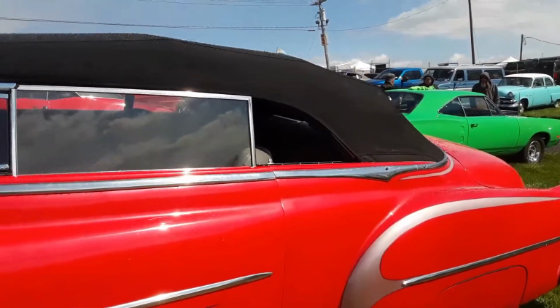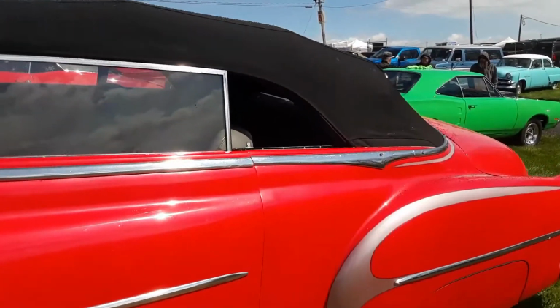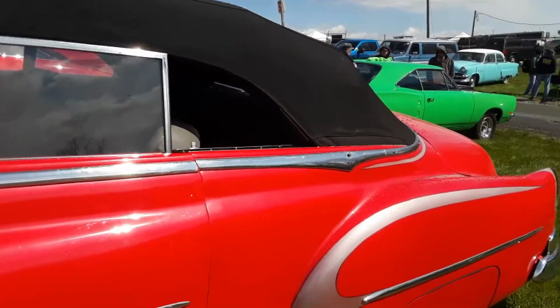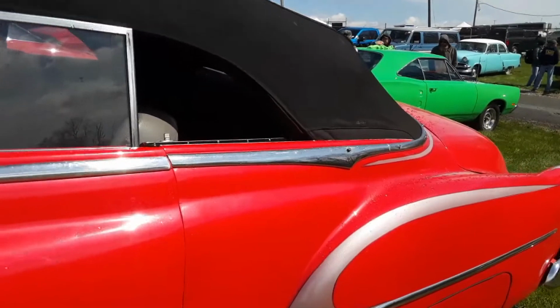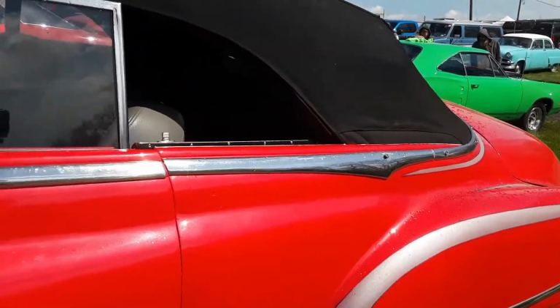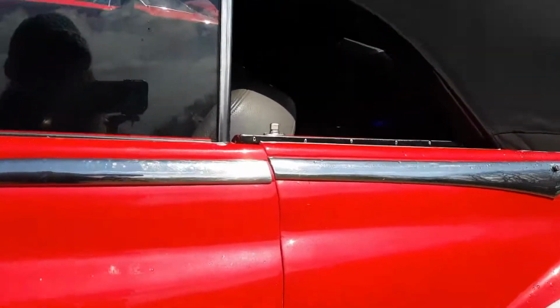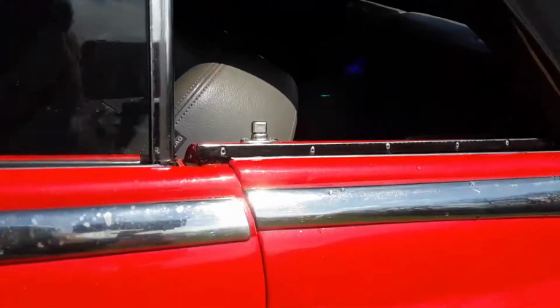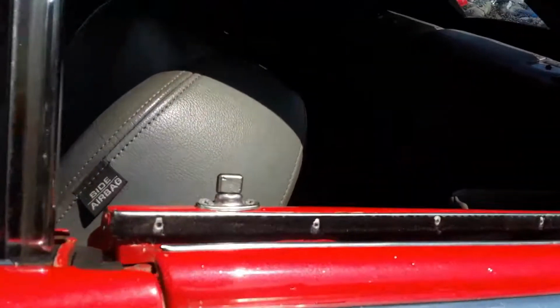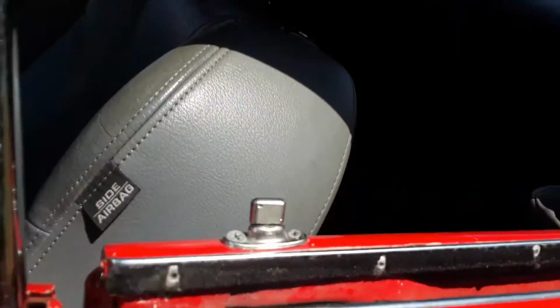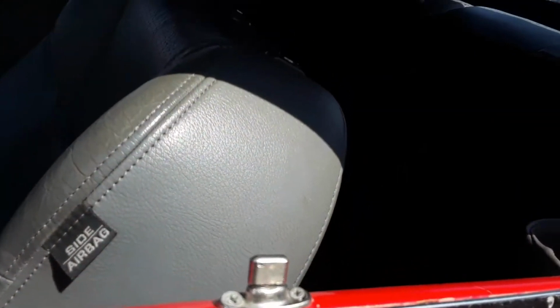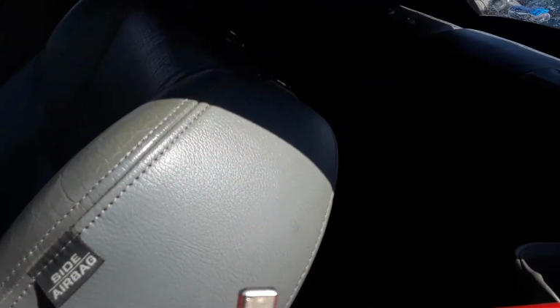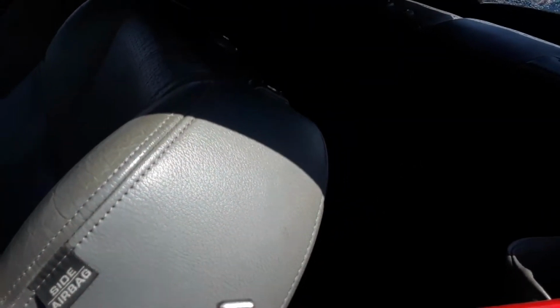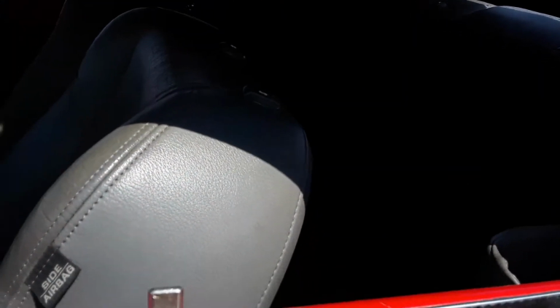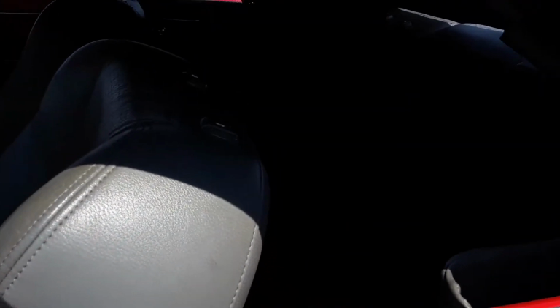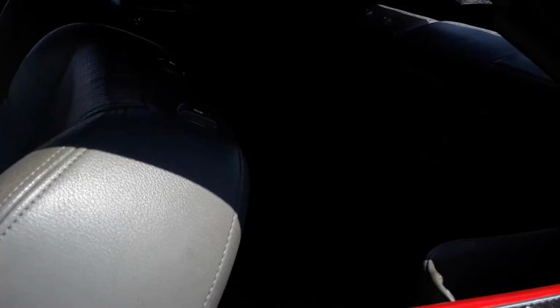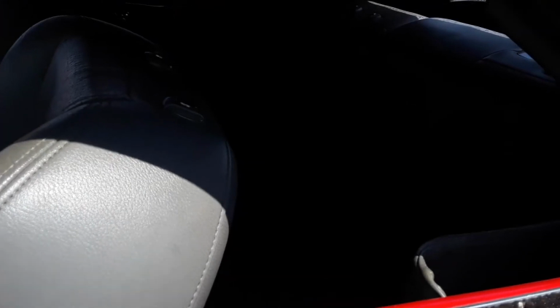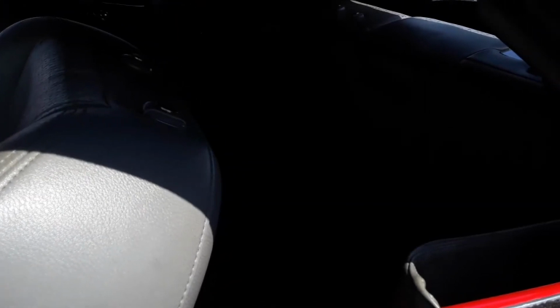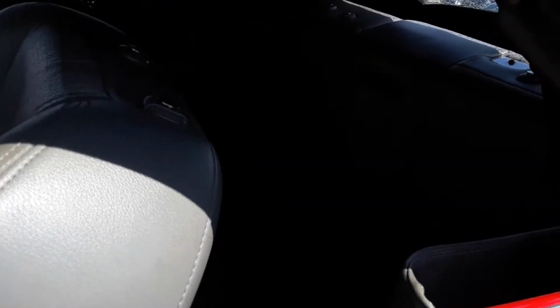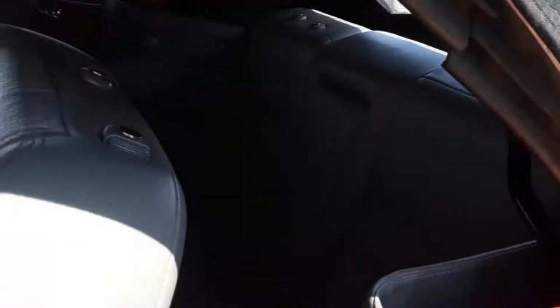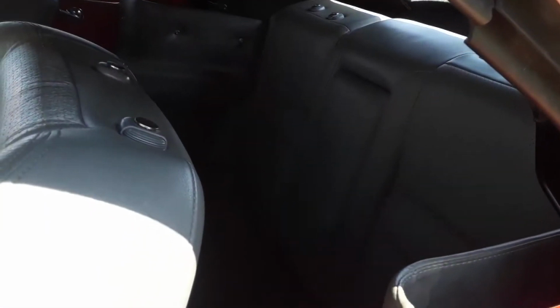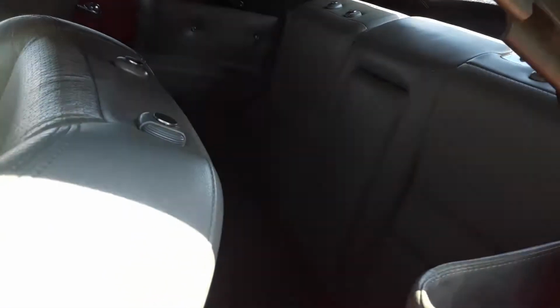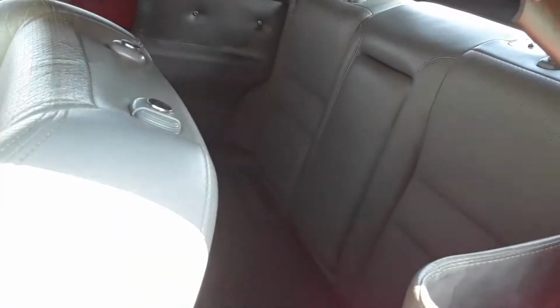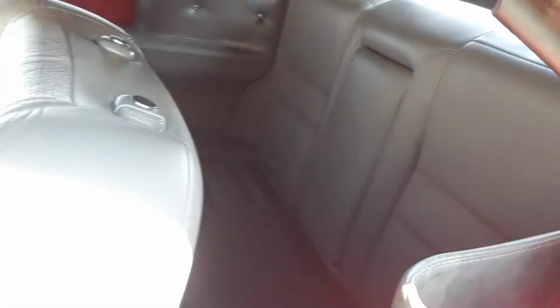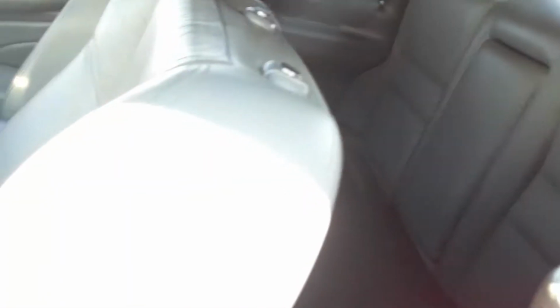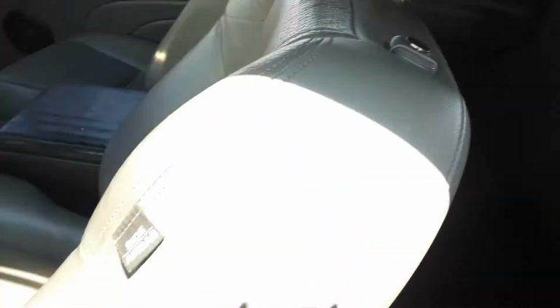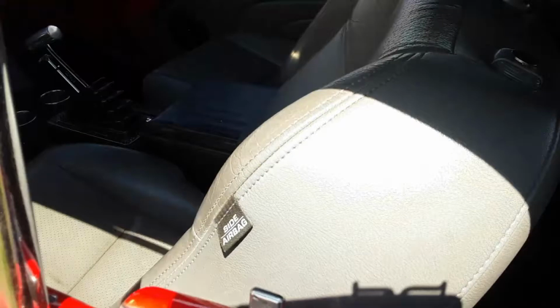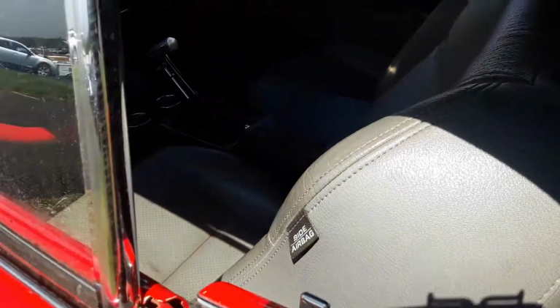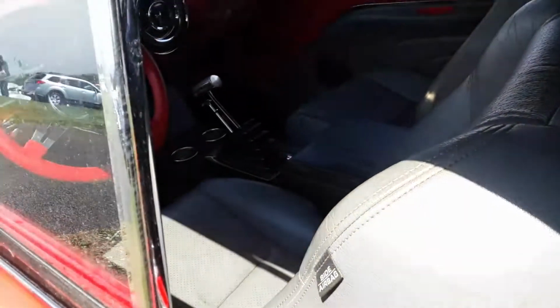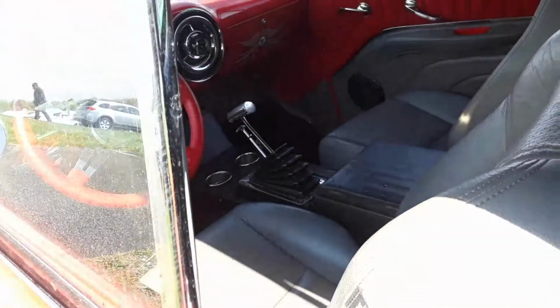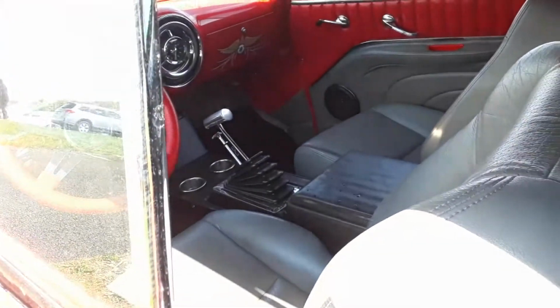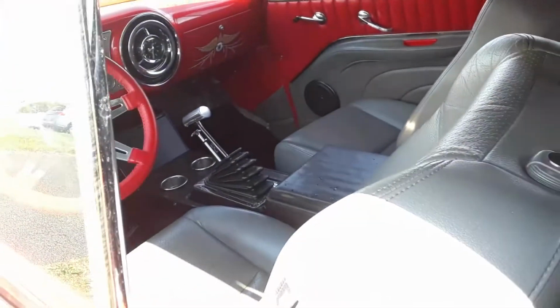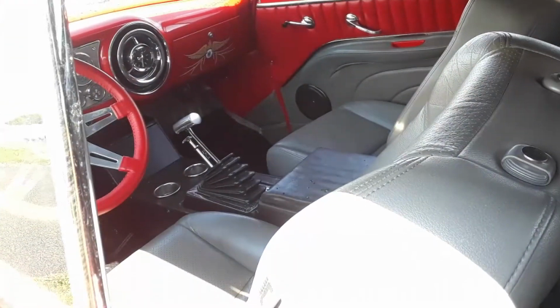Continuing around, you can still see you have the full back seat, which is nice. Big old leathers — pretty cool interior.